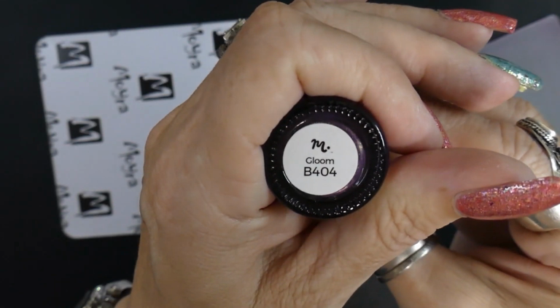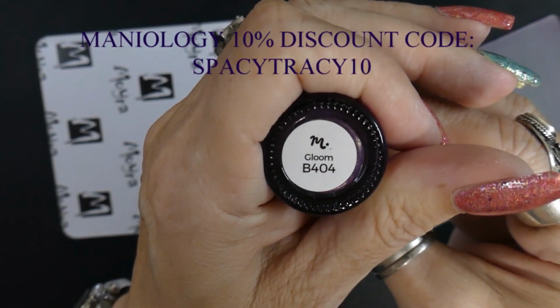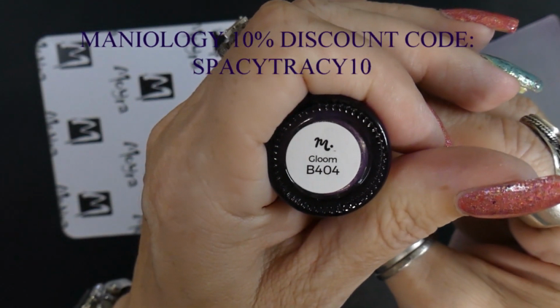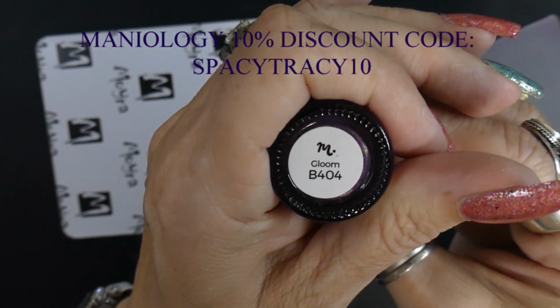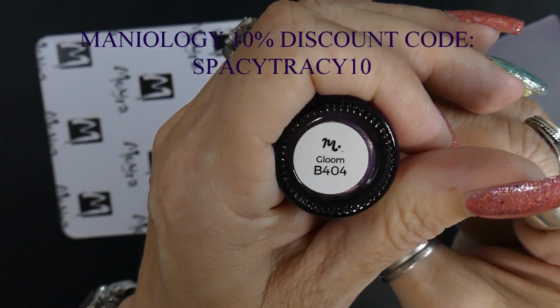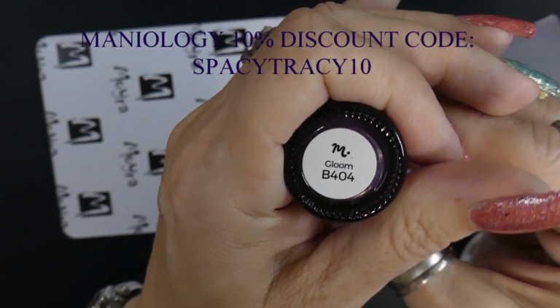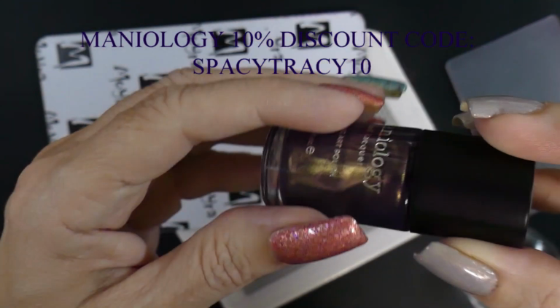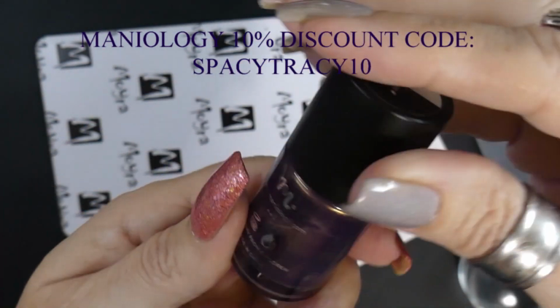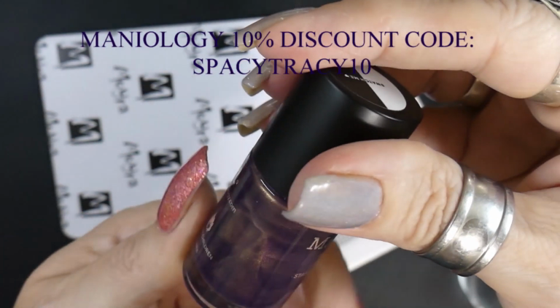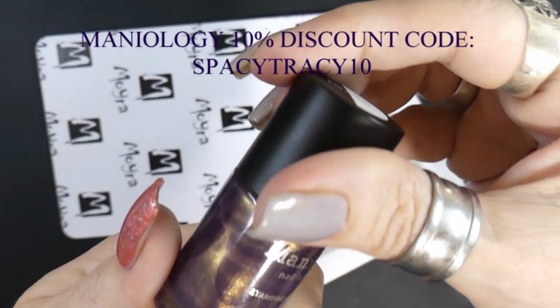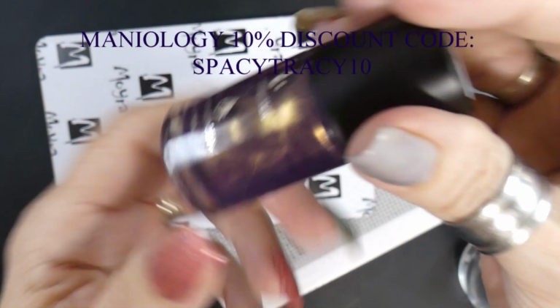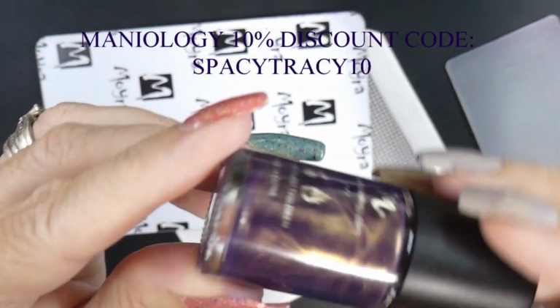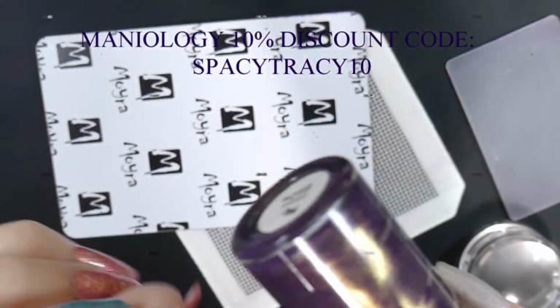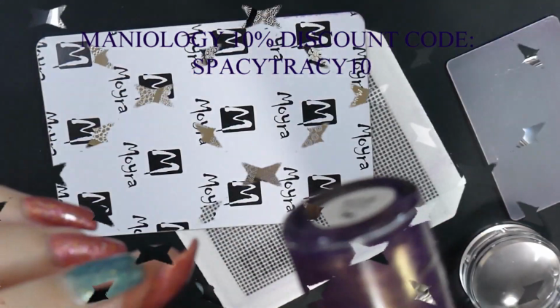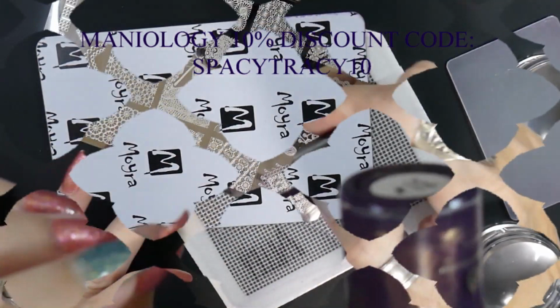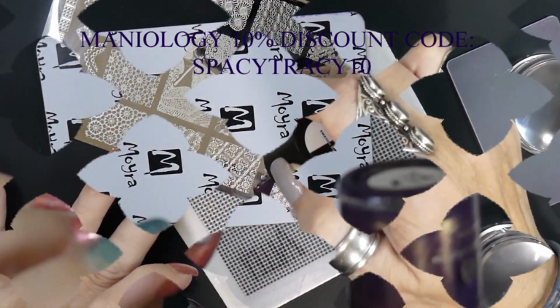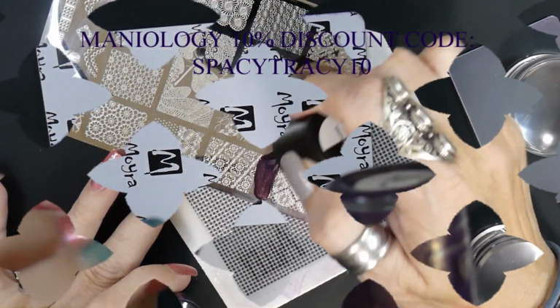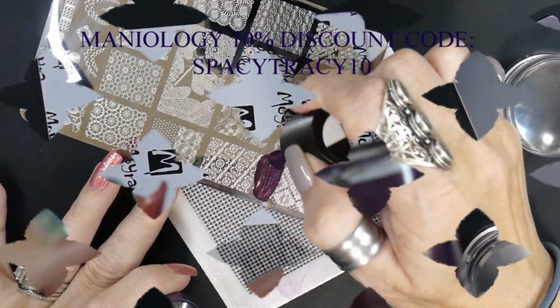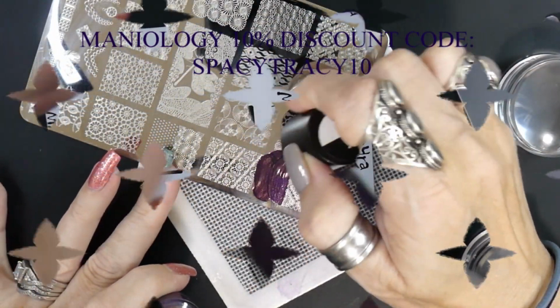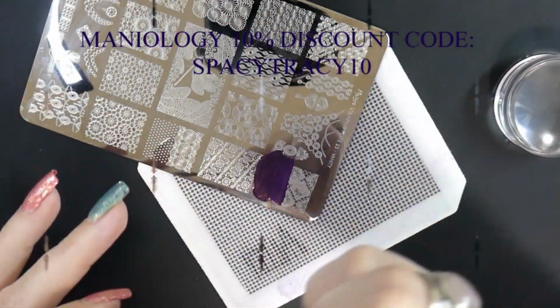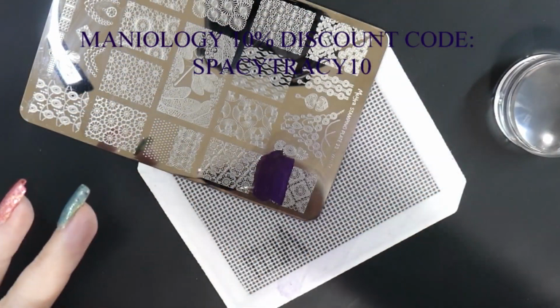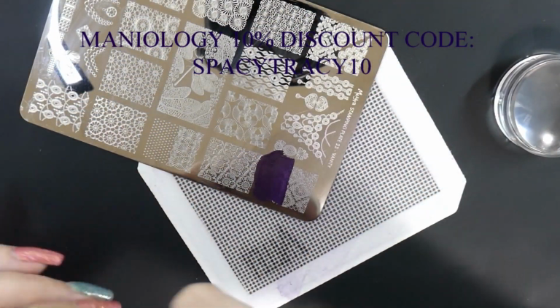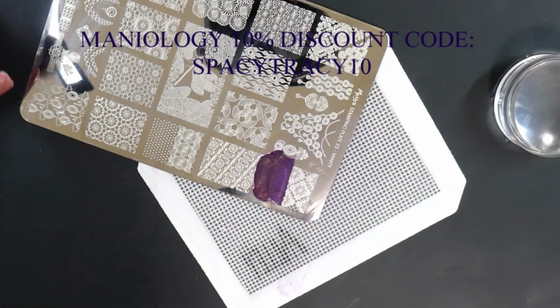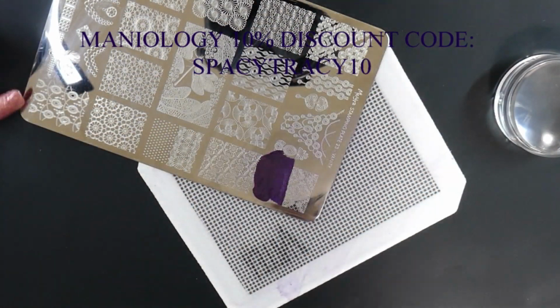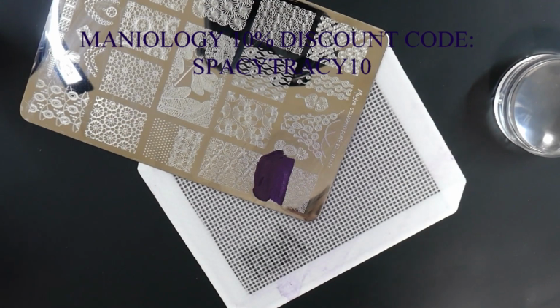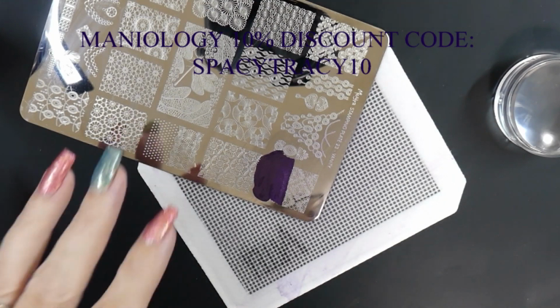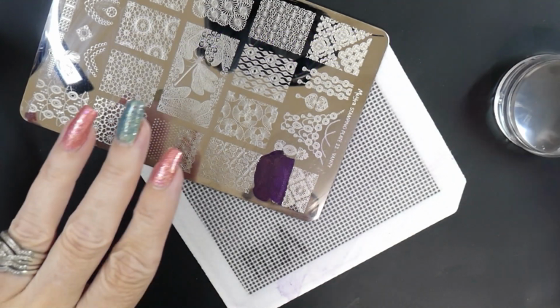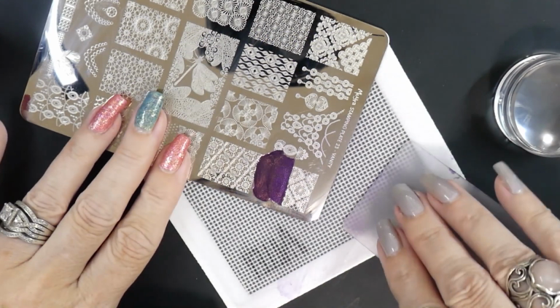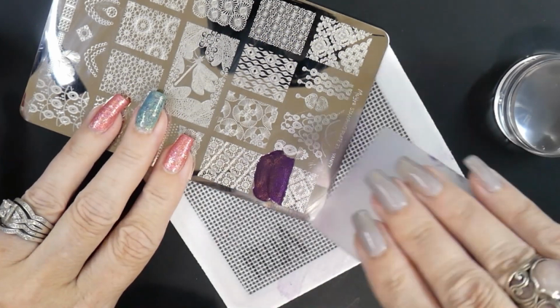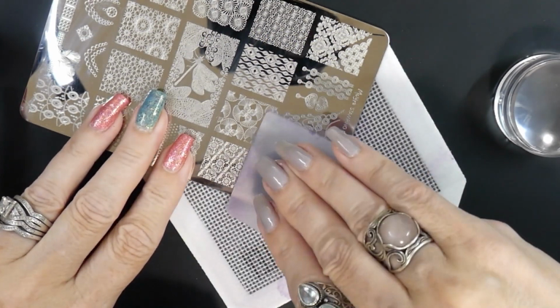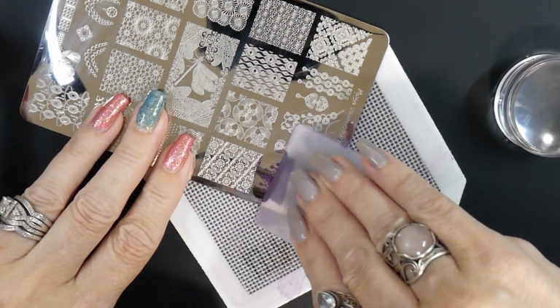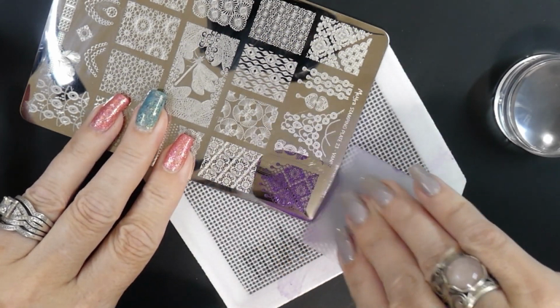The stamping polish I'm going to be using is Gloom — it's B404 from Maniology. It's kind of a purplish color. Love purple.